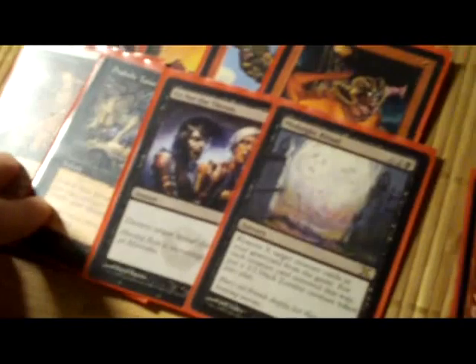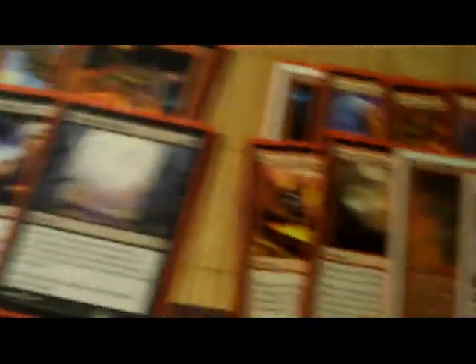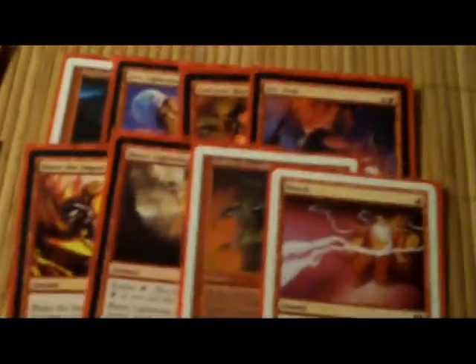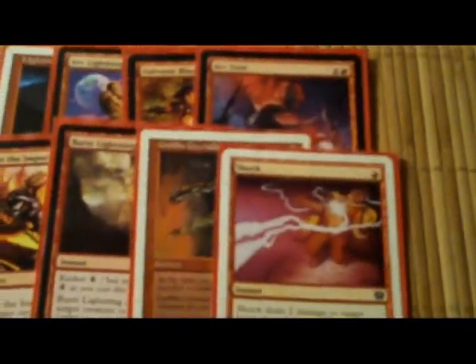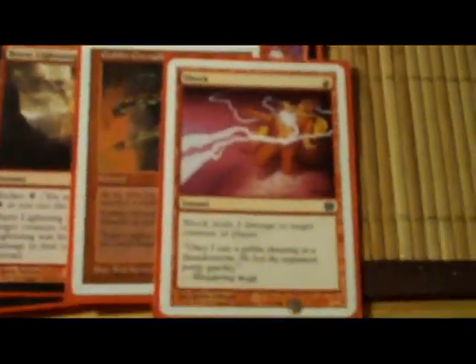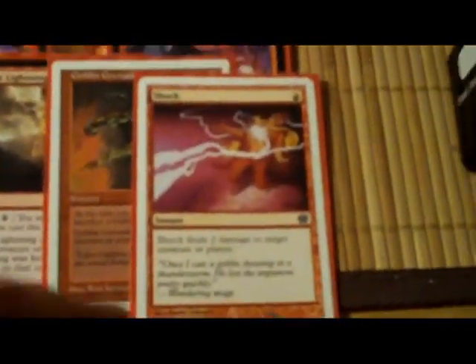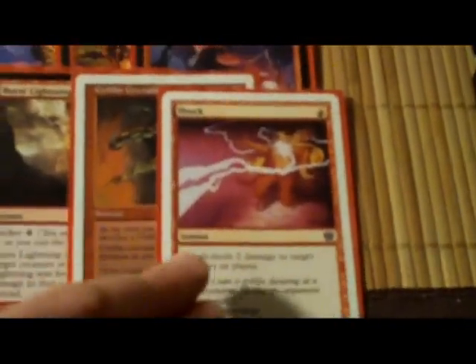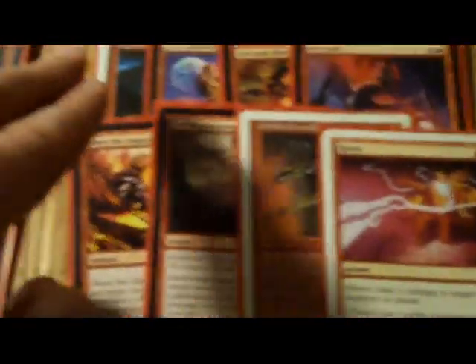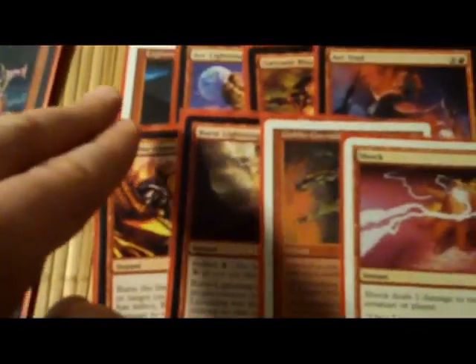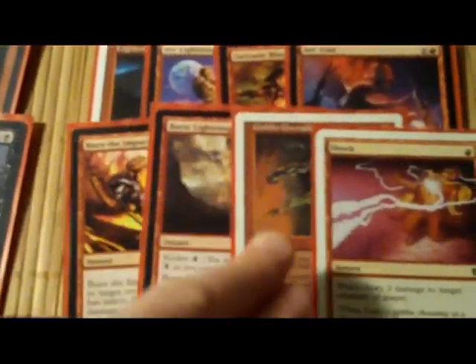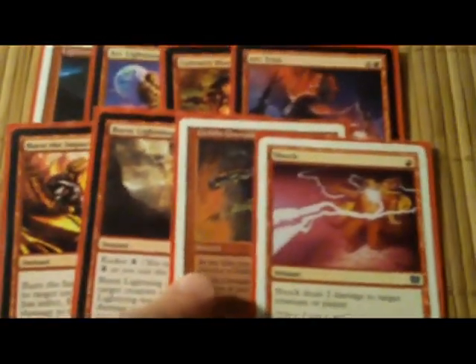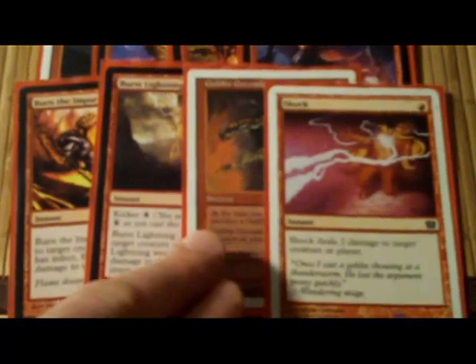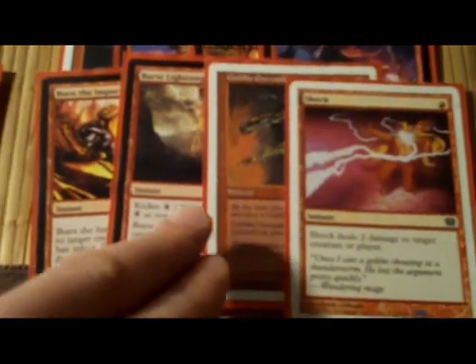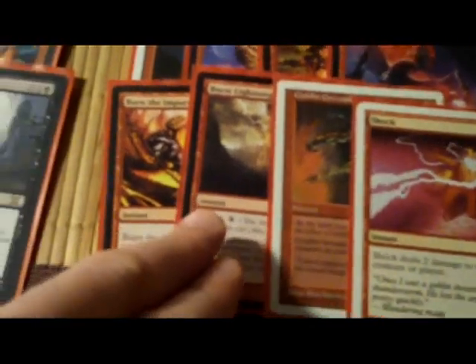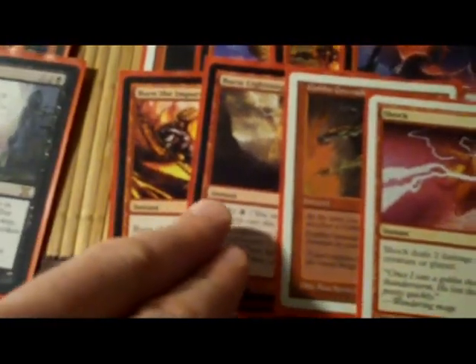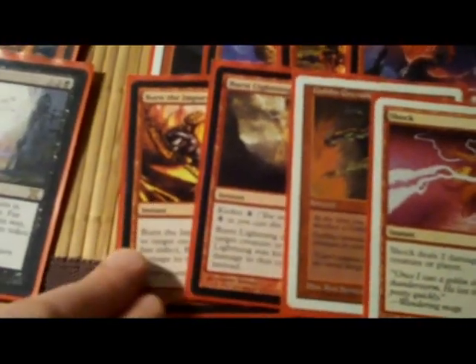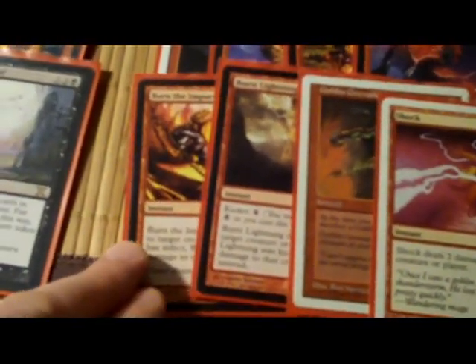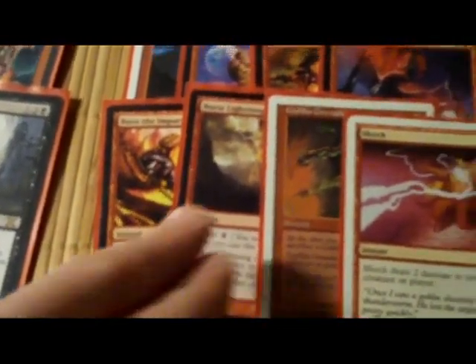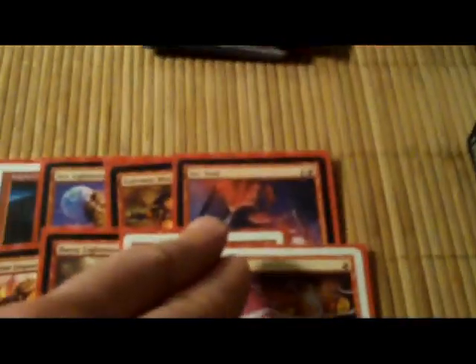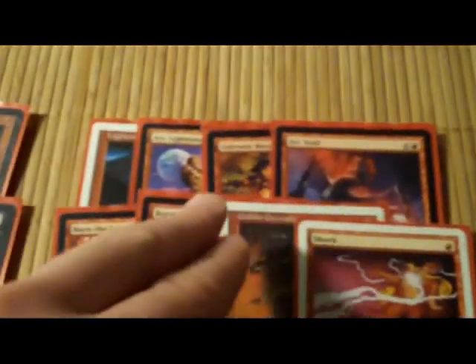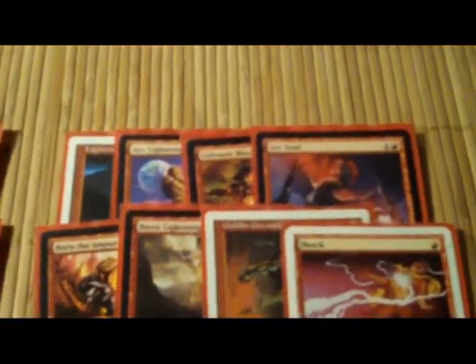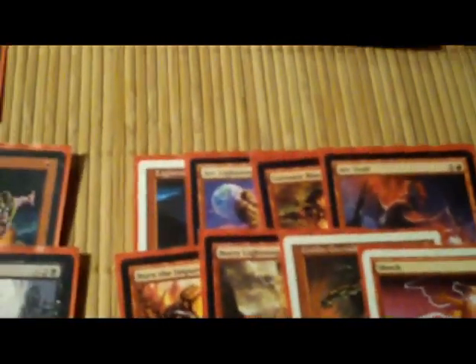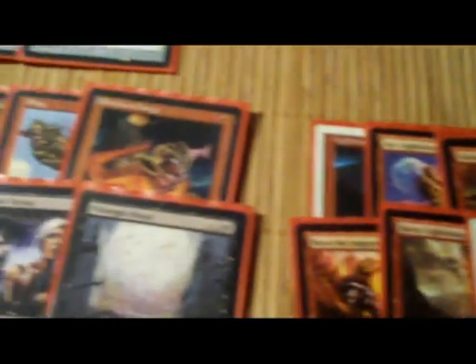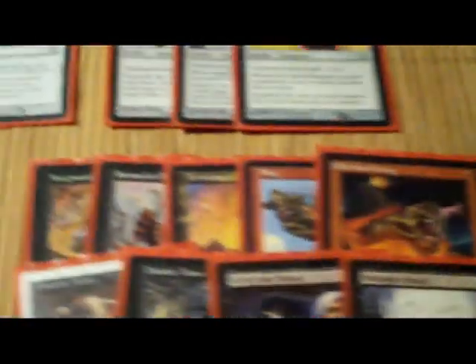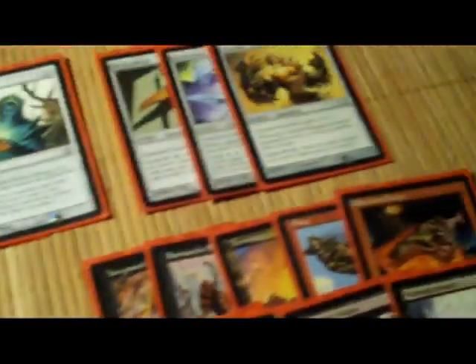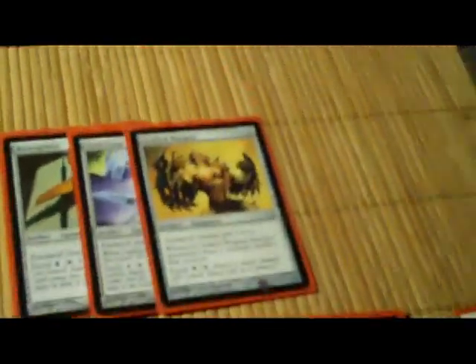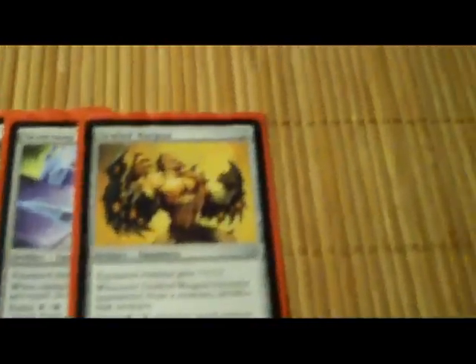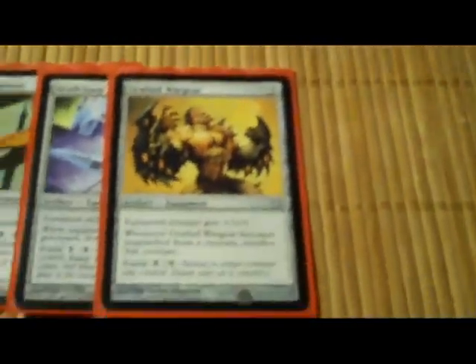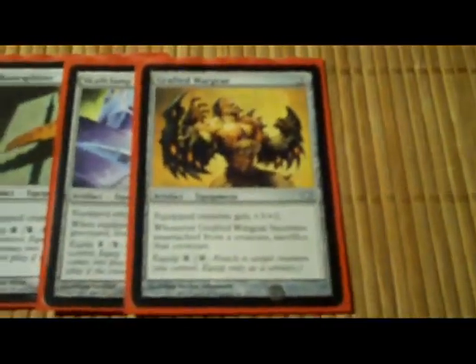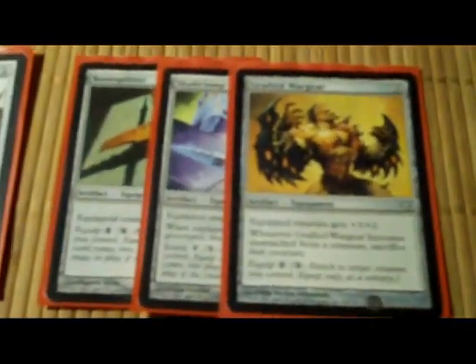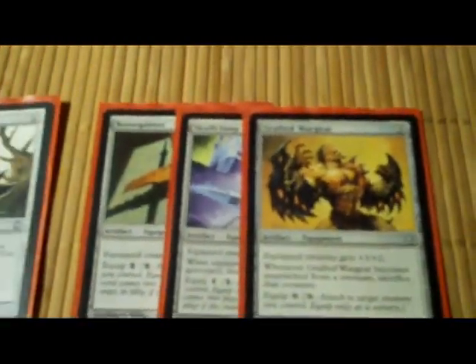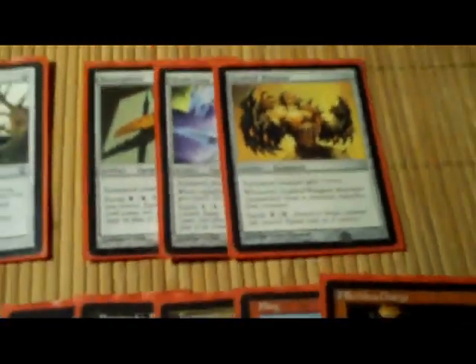Not running any red tutors. The burn consists of Shock, Lightning Bolt, Goblin Grenade, Burst Lightning, Burn the Impure, Arc Trail, and Galvanic Blast. Grafted Wargear is really good. Skullclamp is really good.